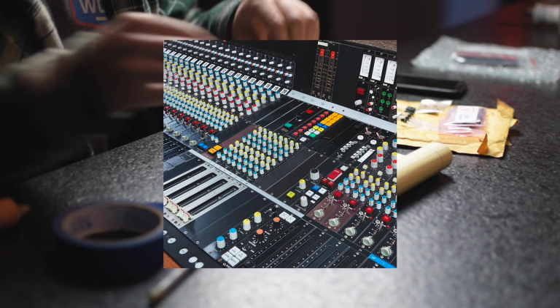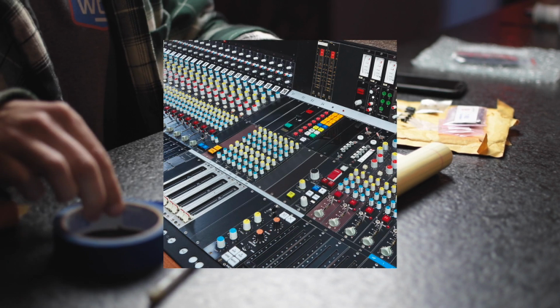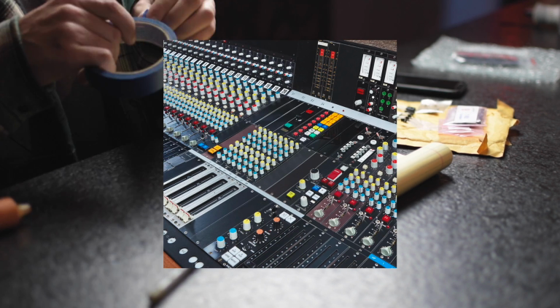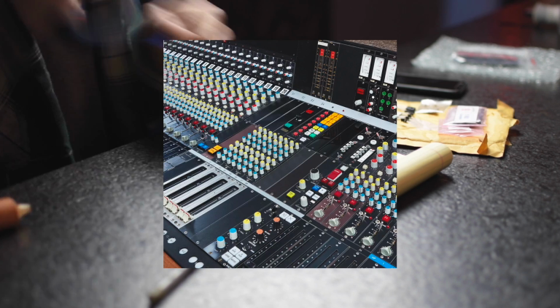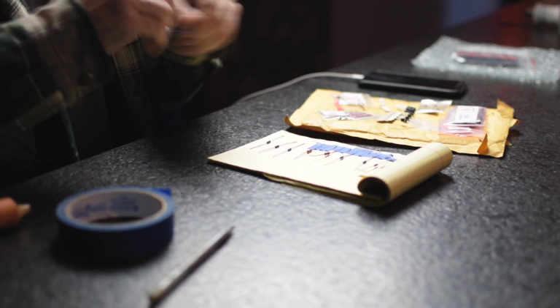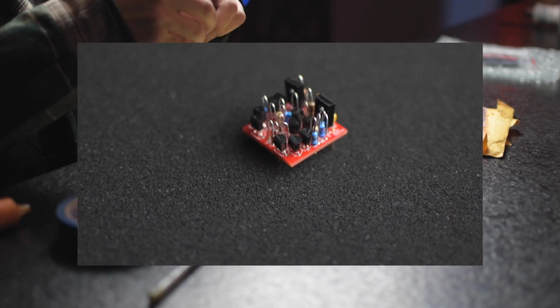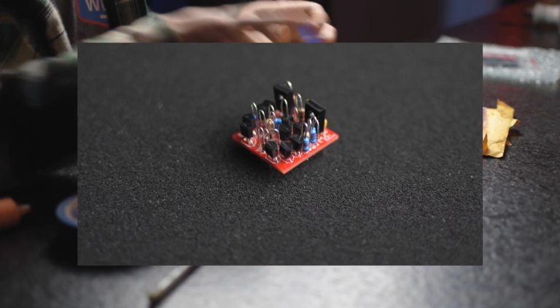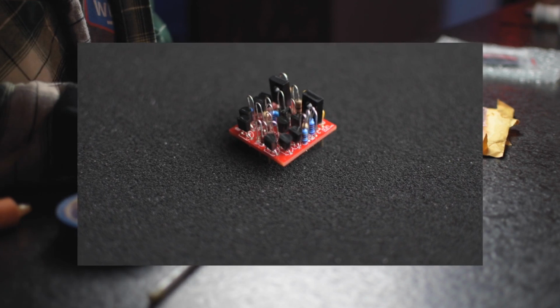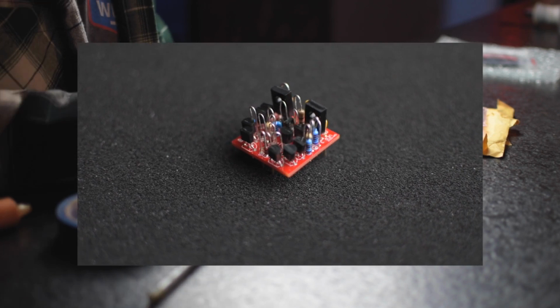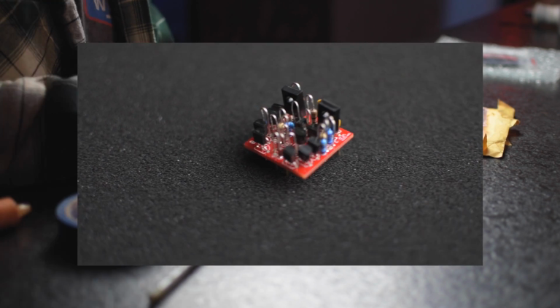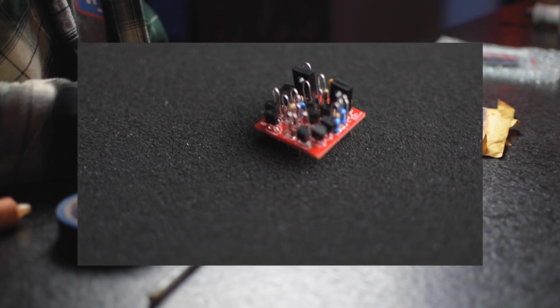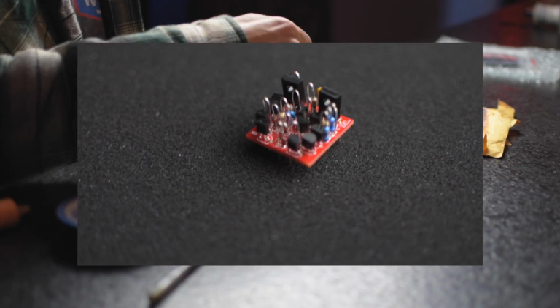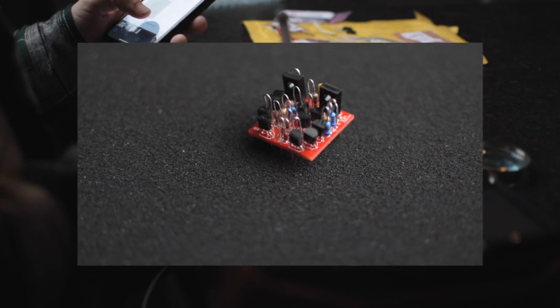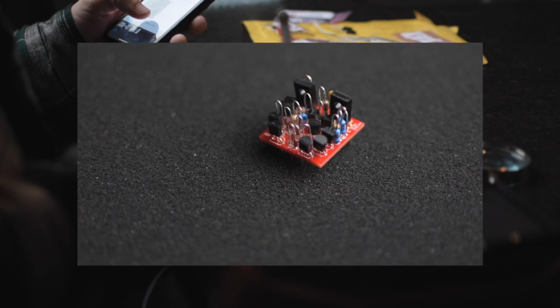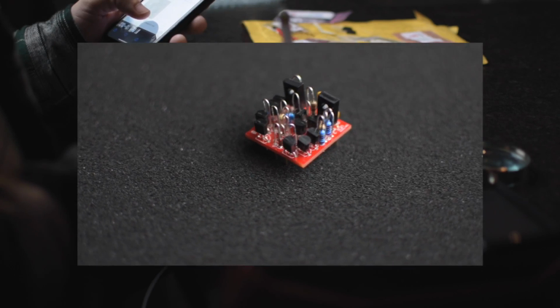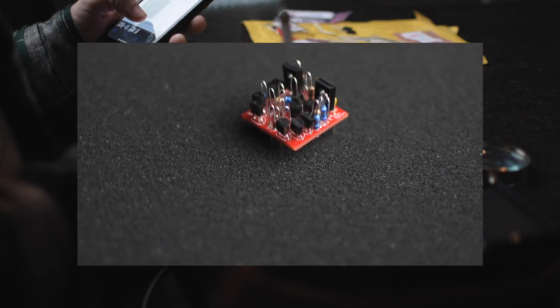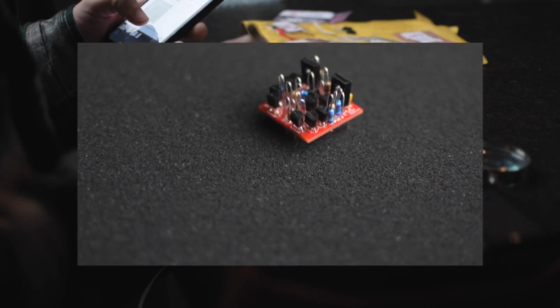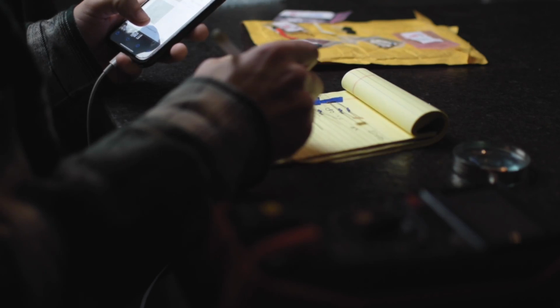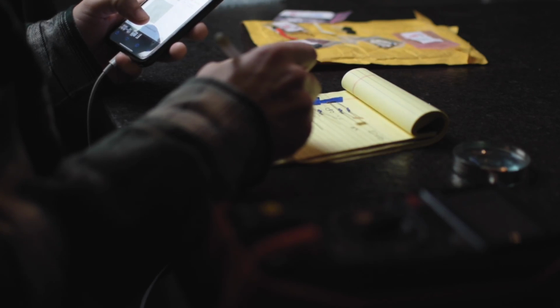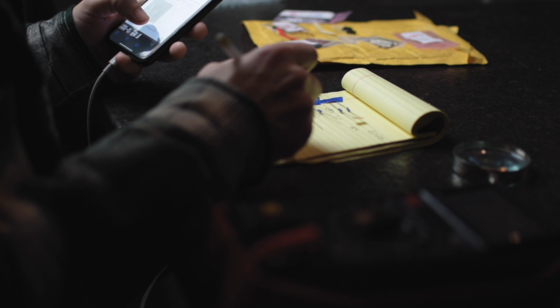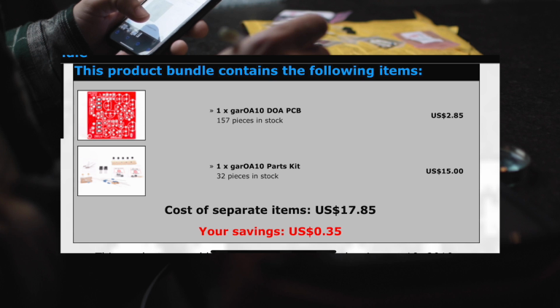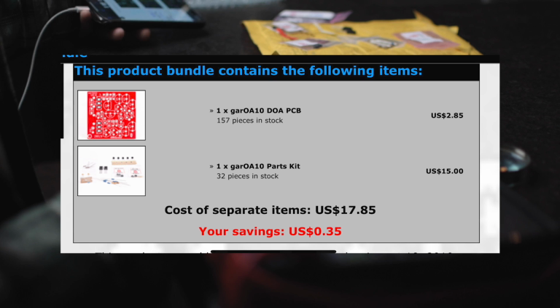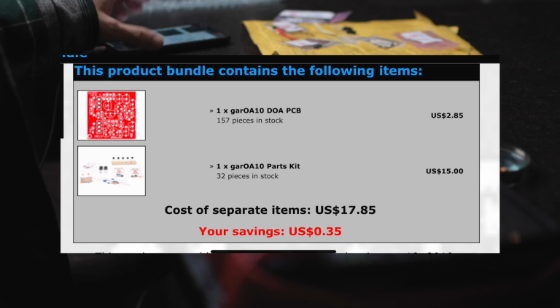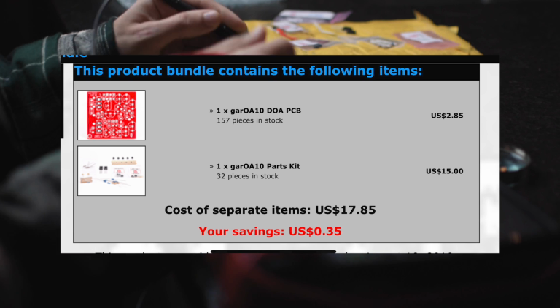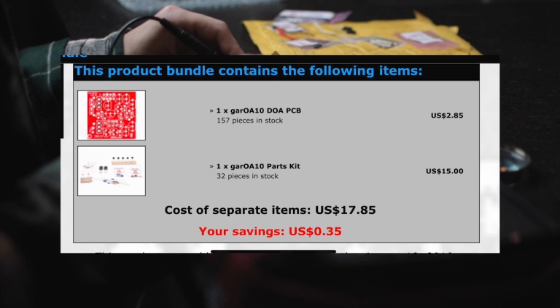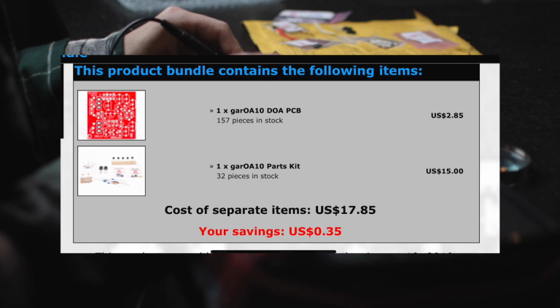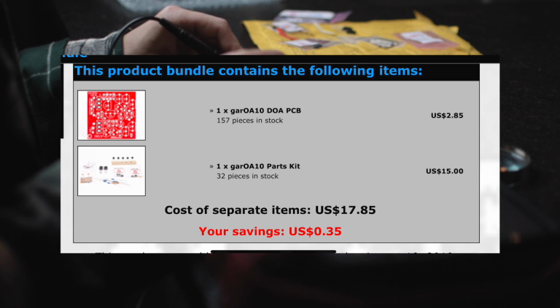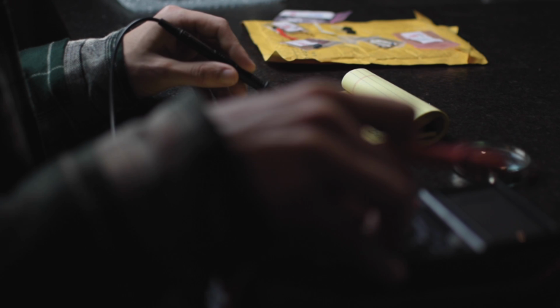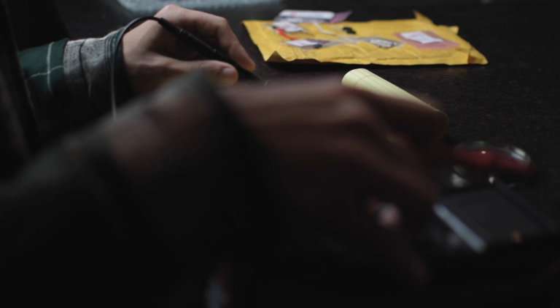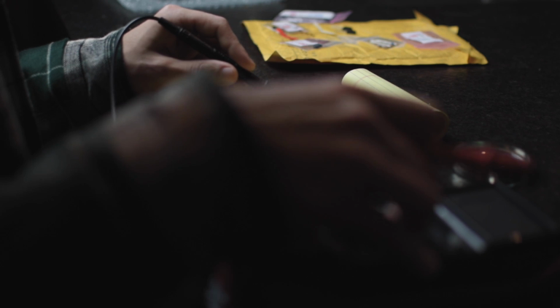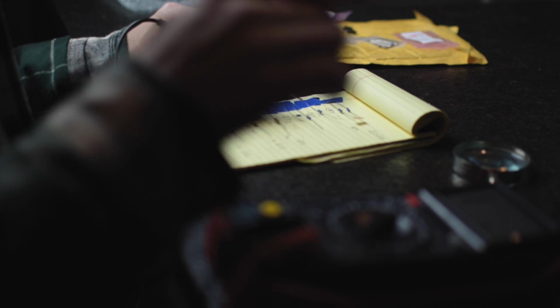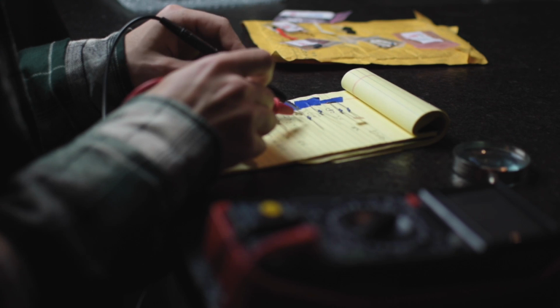This is the GAR OA10 full kit. It comes with all the parts you need to build the OA10 style op amp. In the background here, you can see me checking all the resistors in the kit.